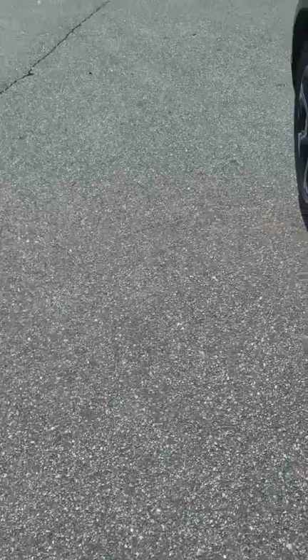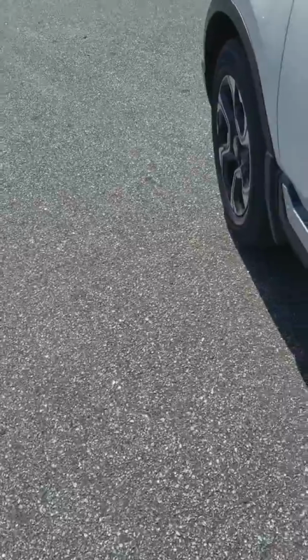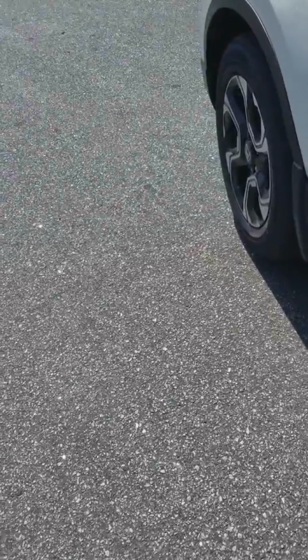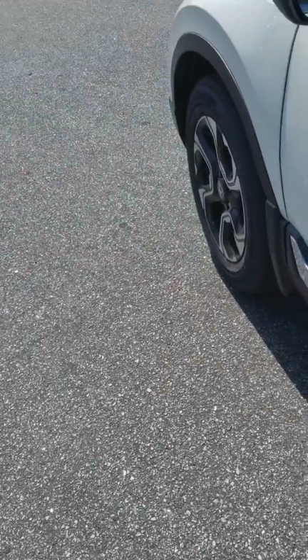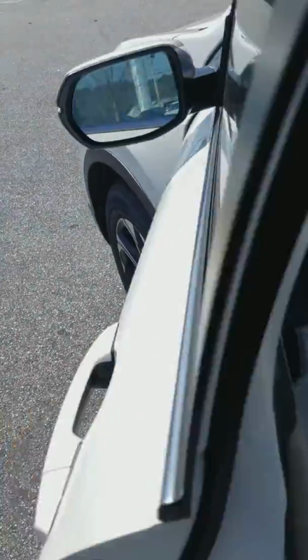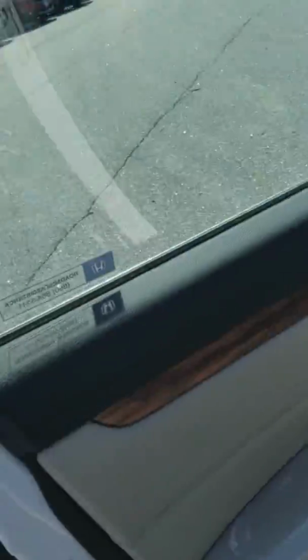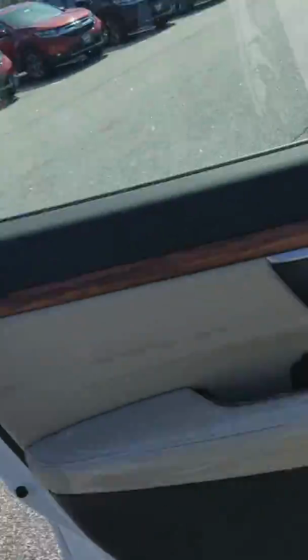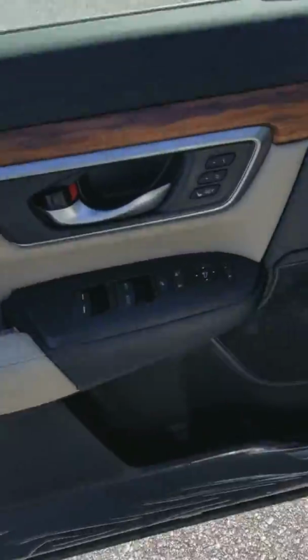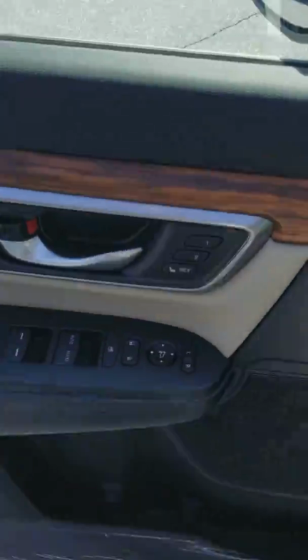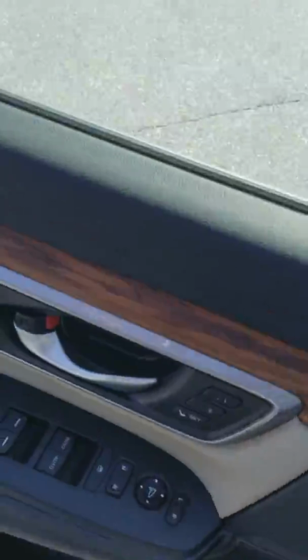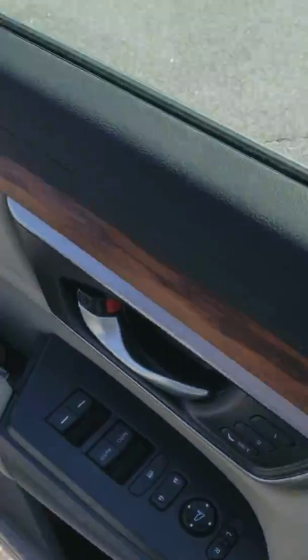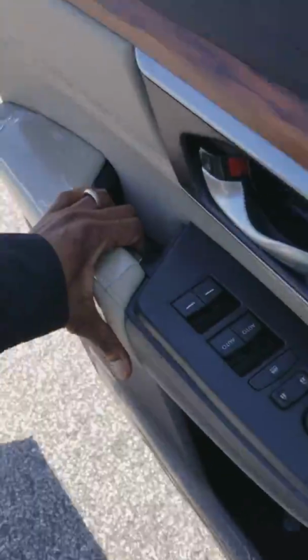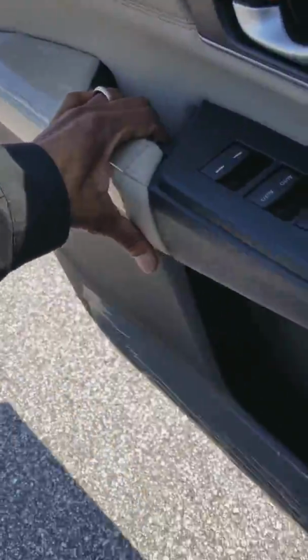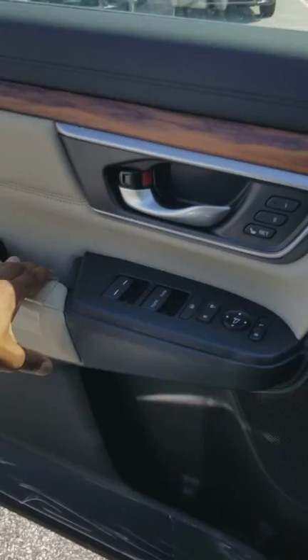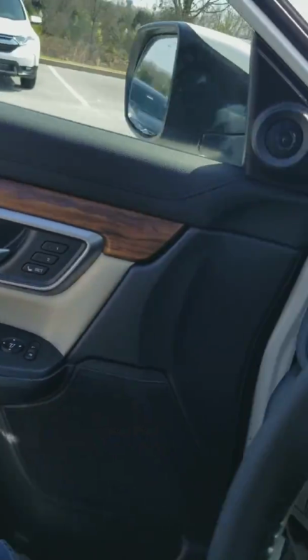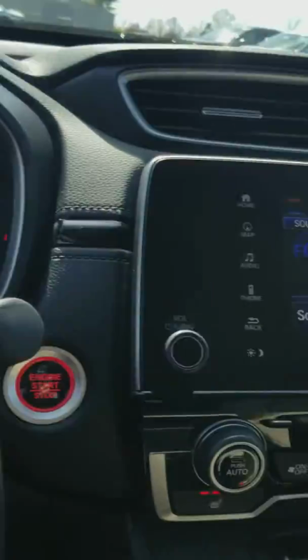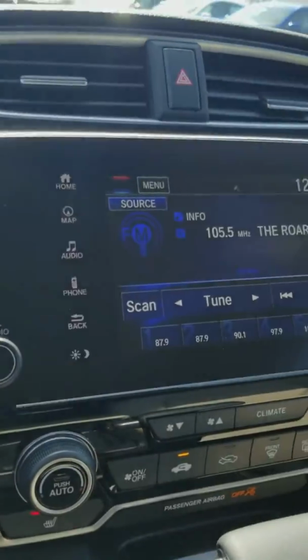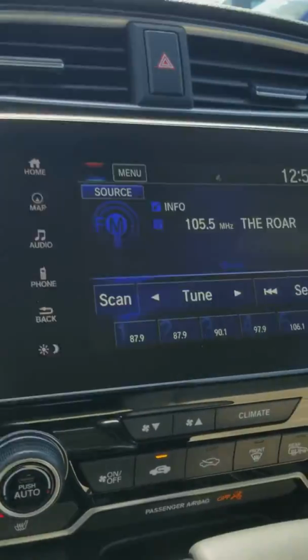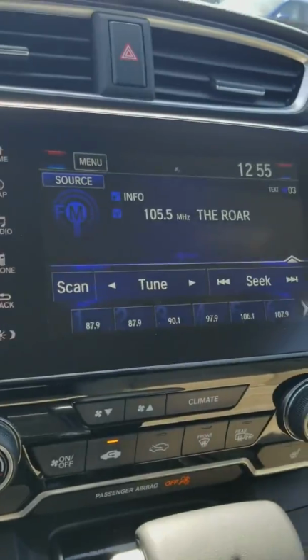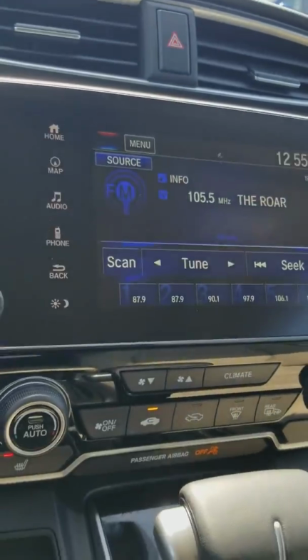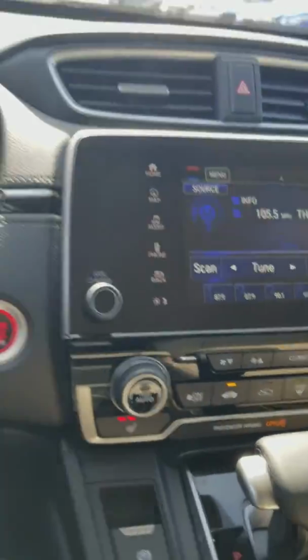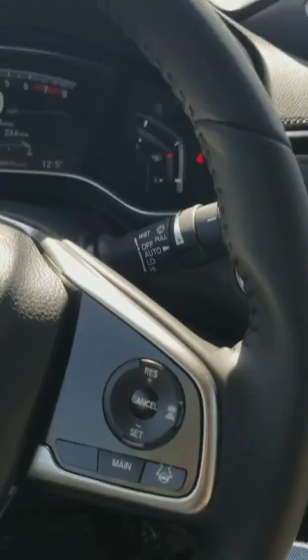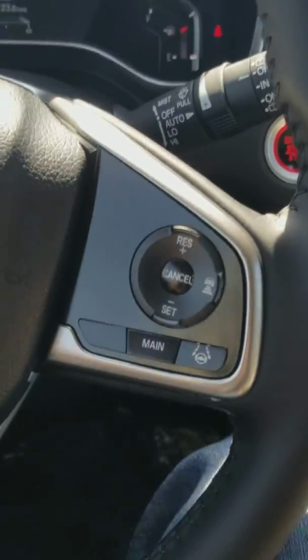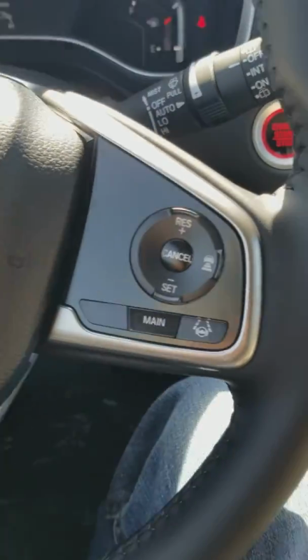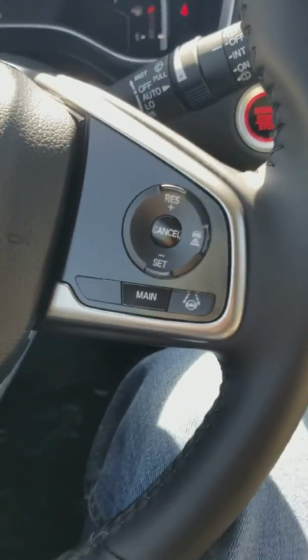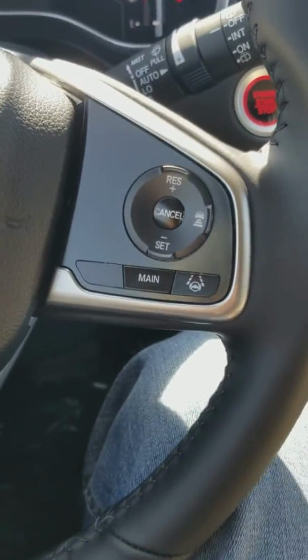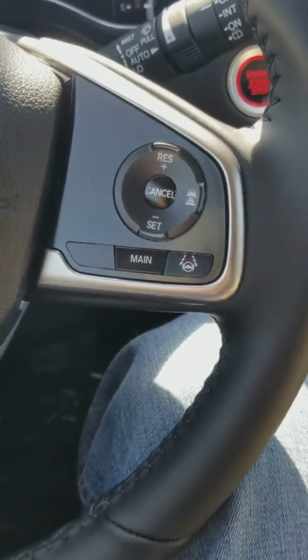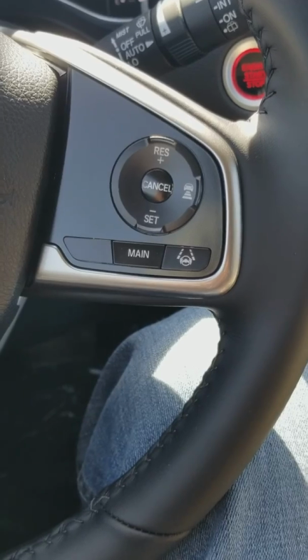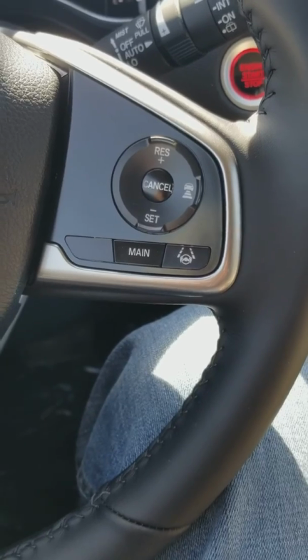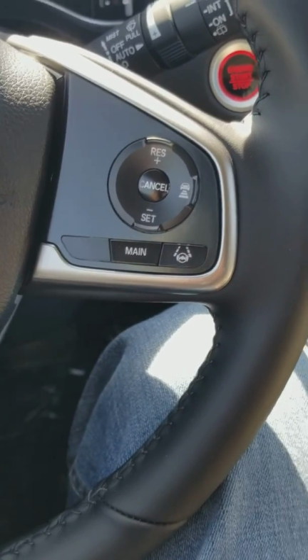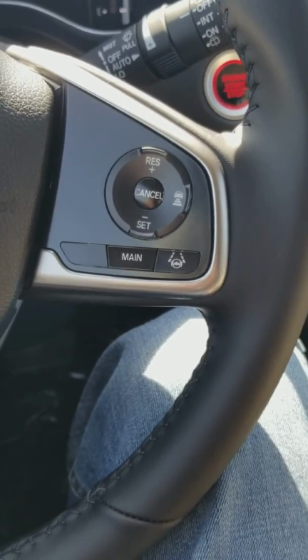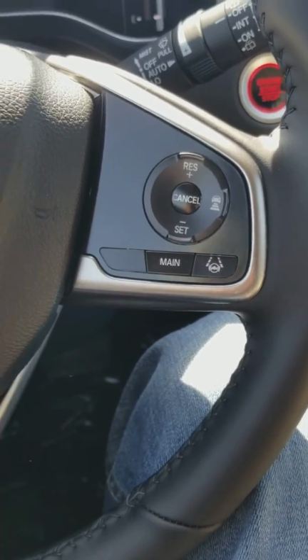As you'll see up front here, you do have a touchscreen audio. You have your adaptive cruise control on your steering wheel and your lane keep assist.